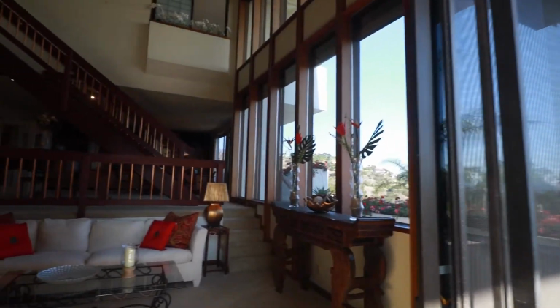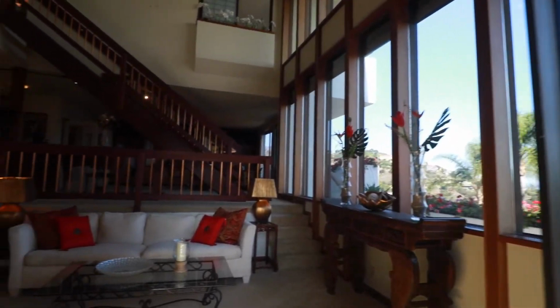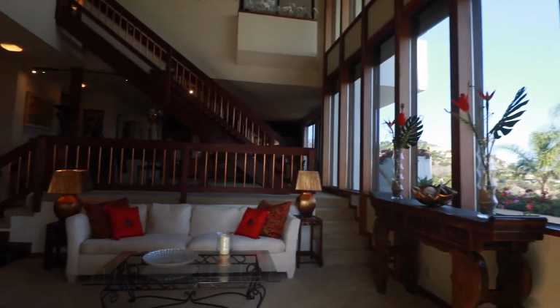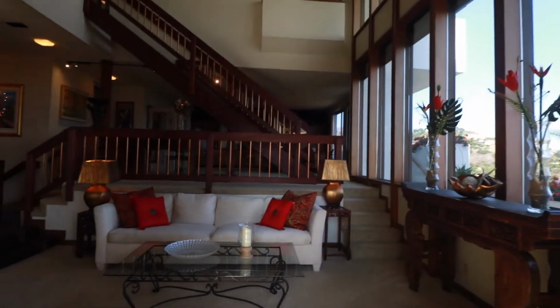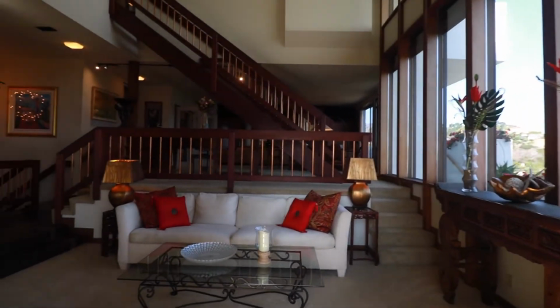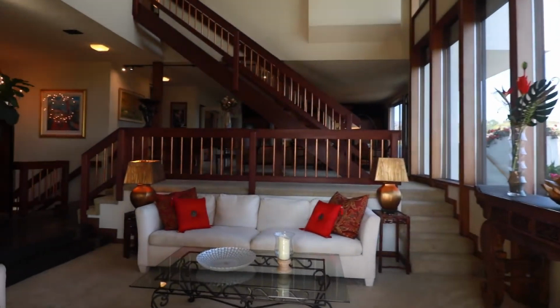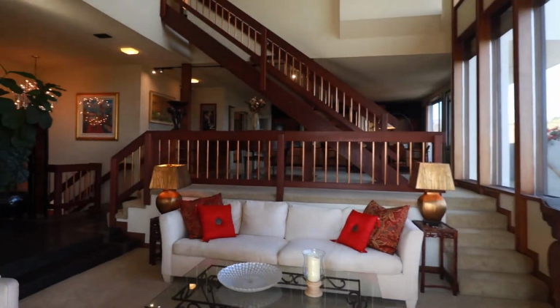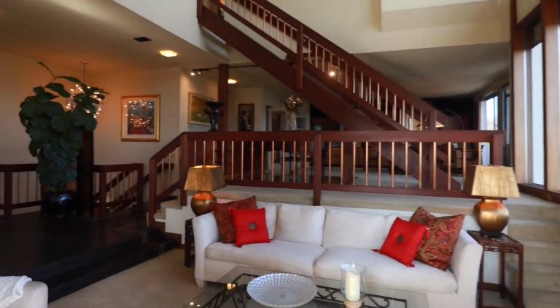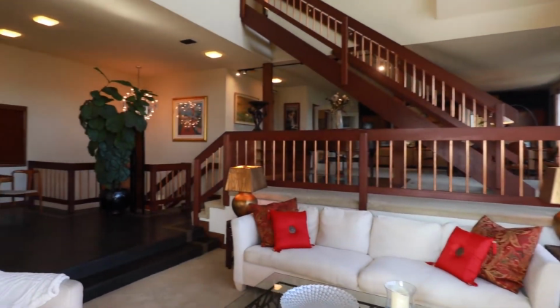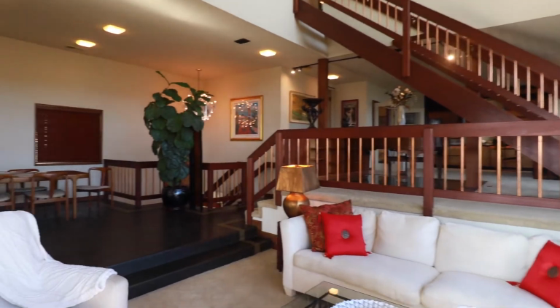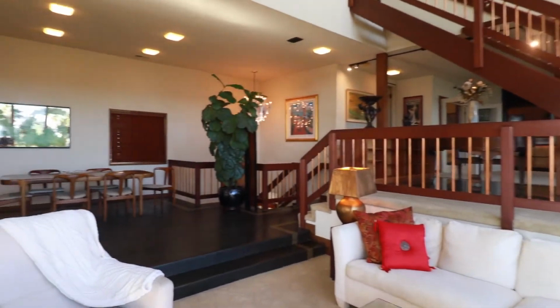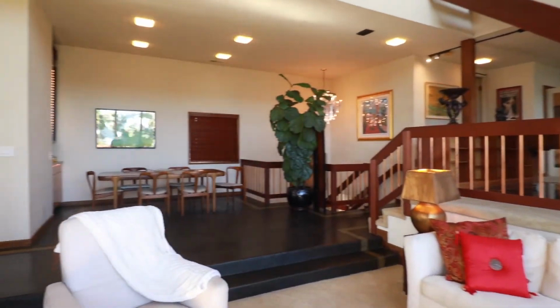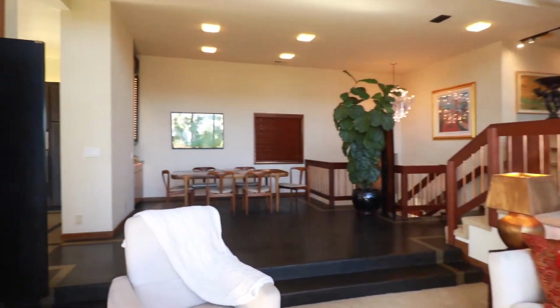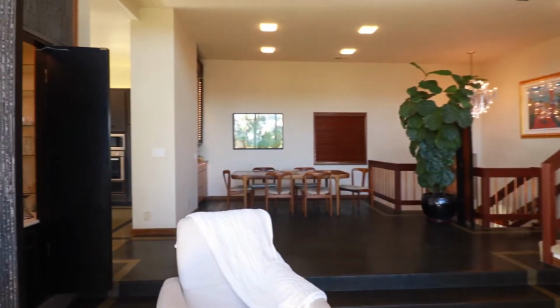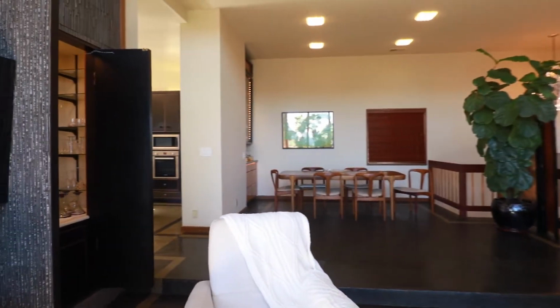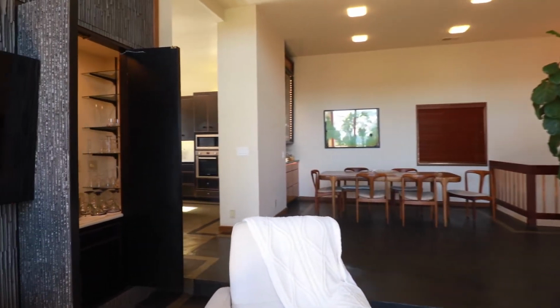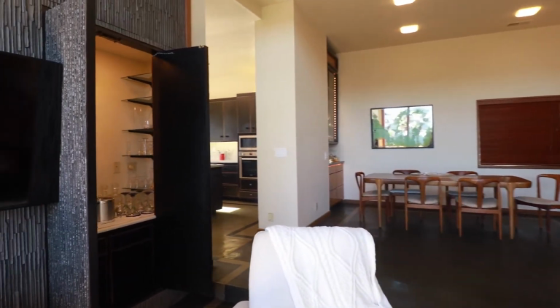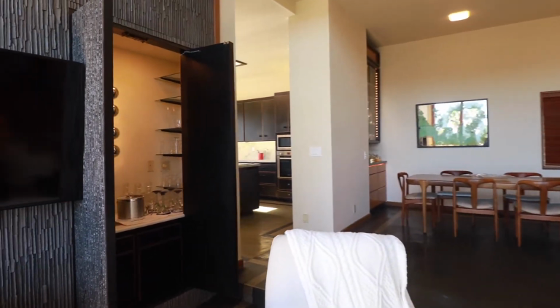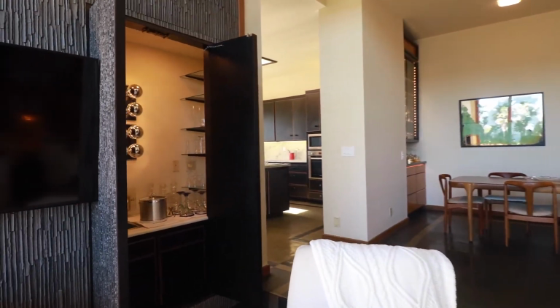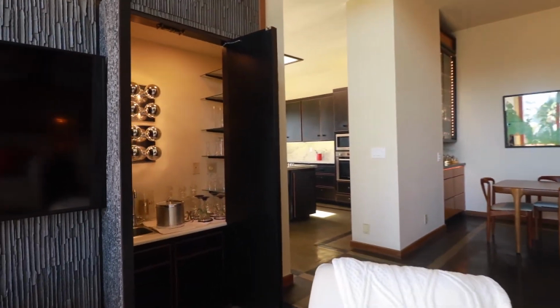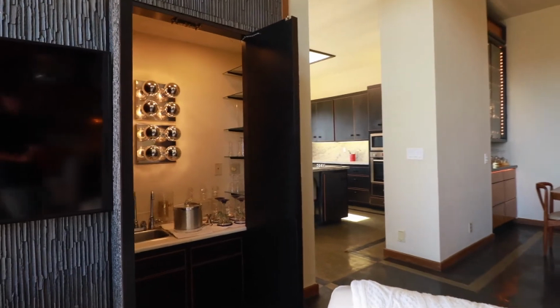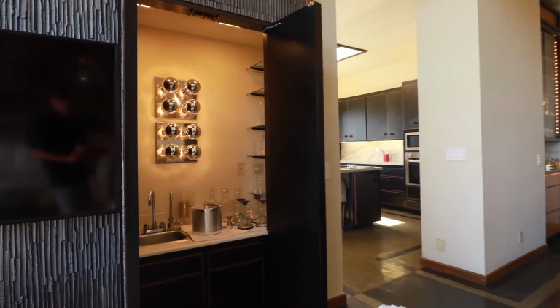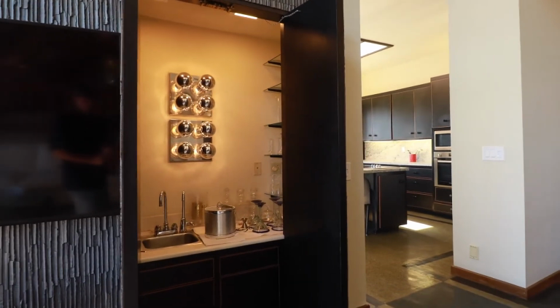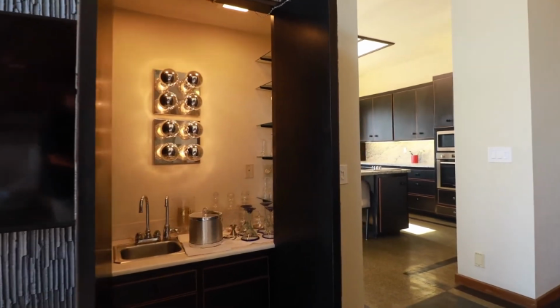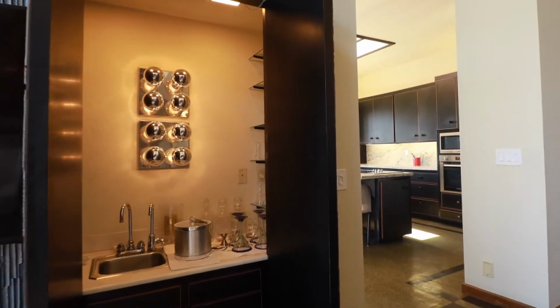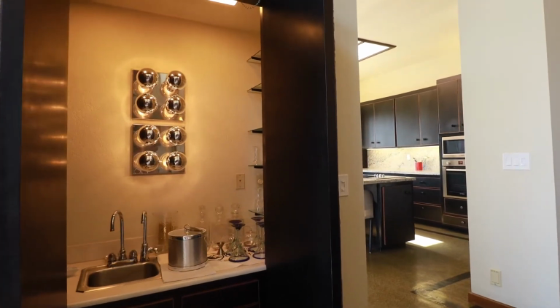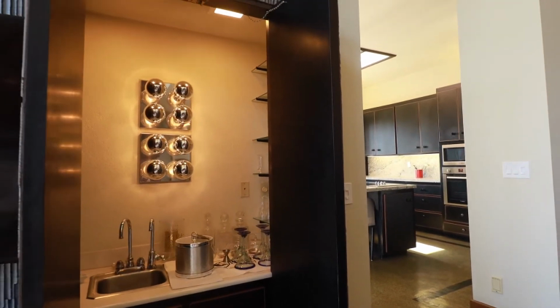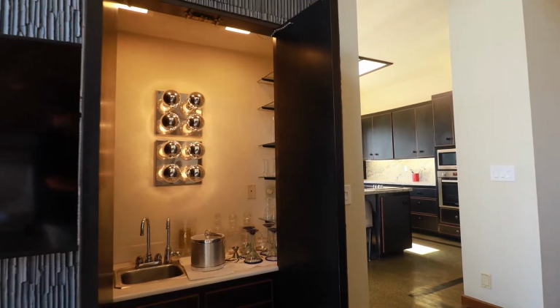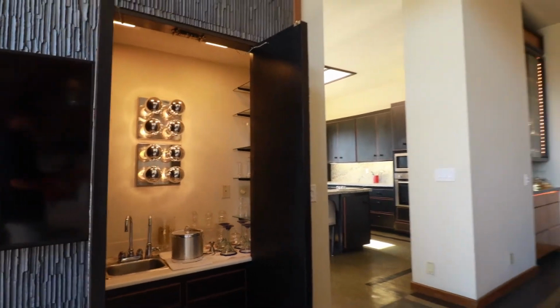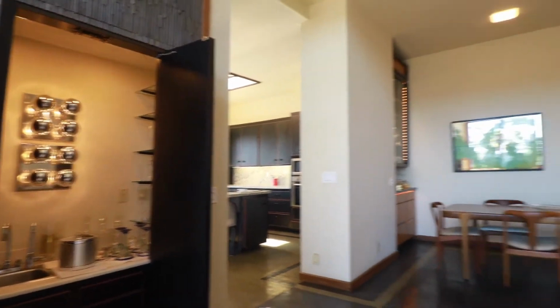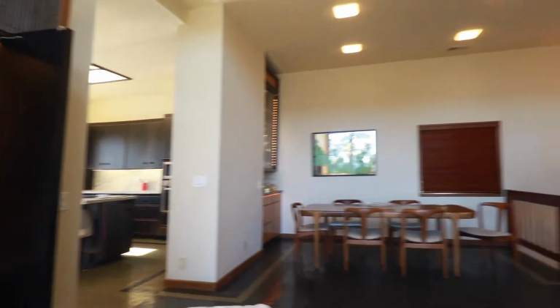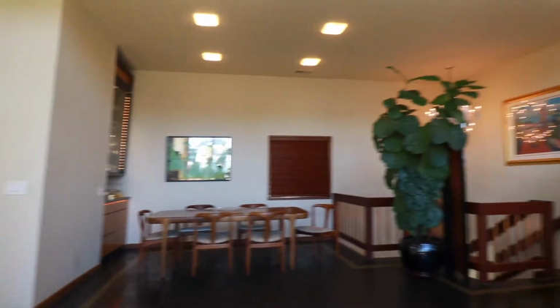Back in the living room, notice to your left there's actually a hidden built-in bar that we've opened for you, which is just perfect for entertaining. And then we're back here in the main dining space.